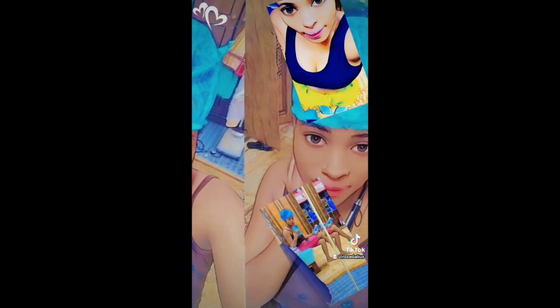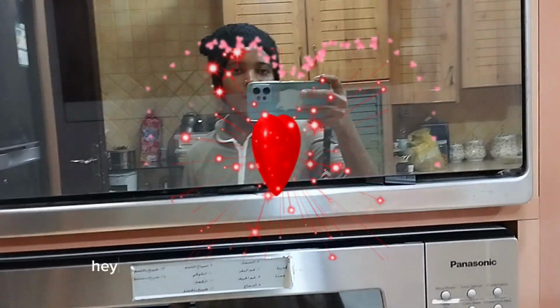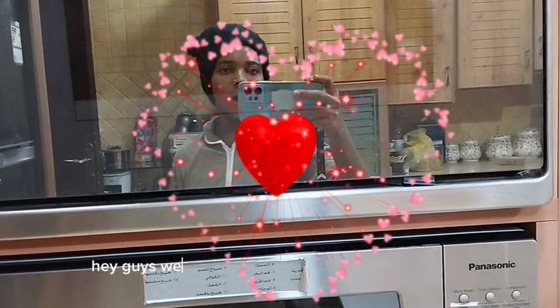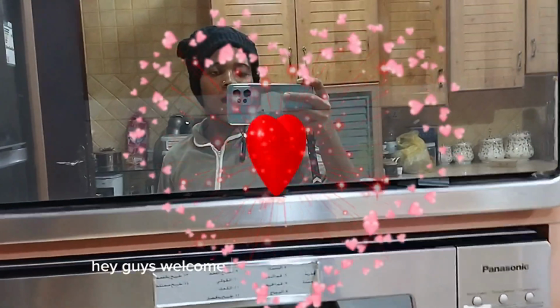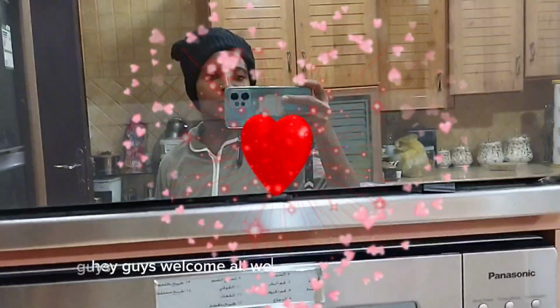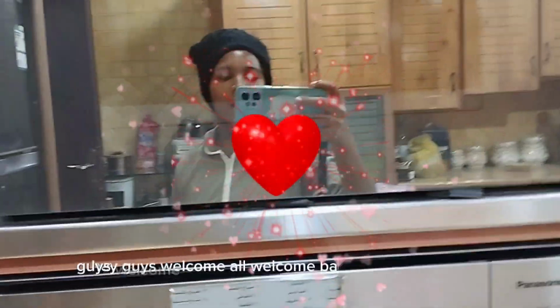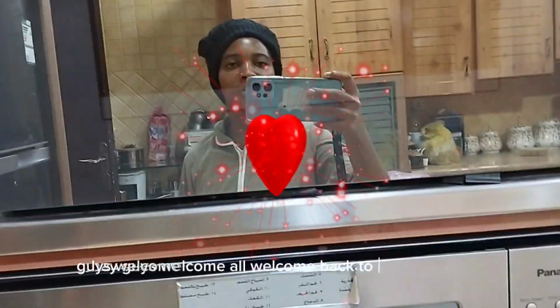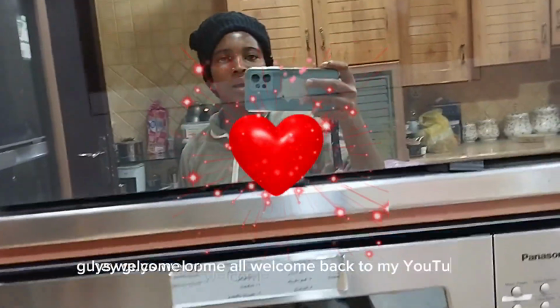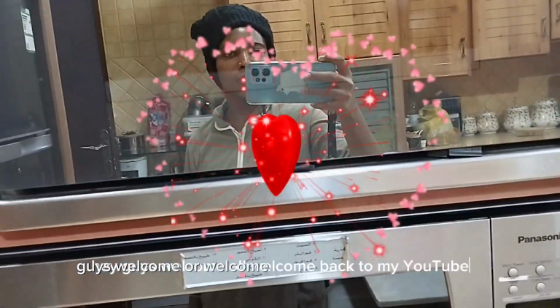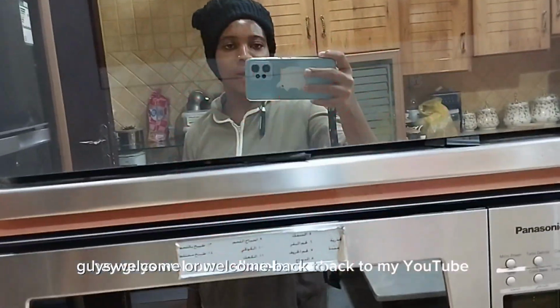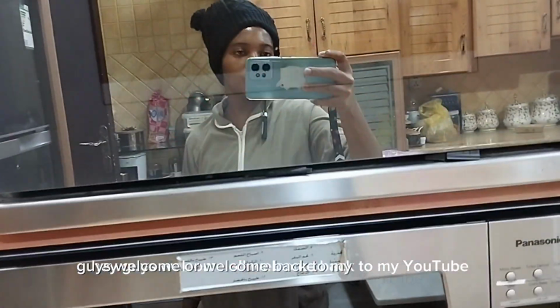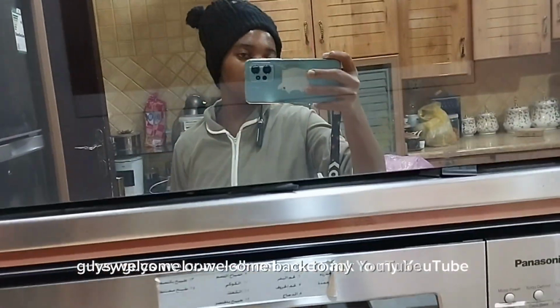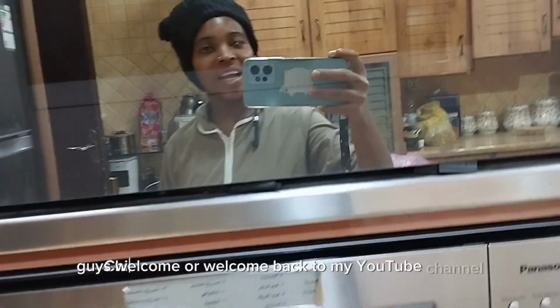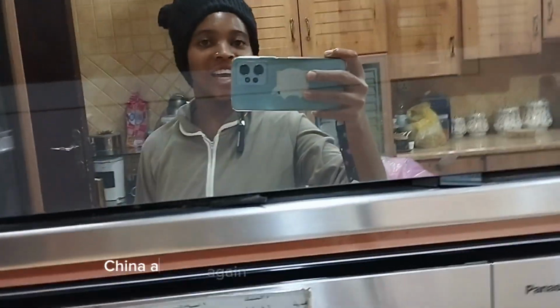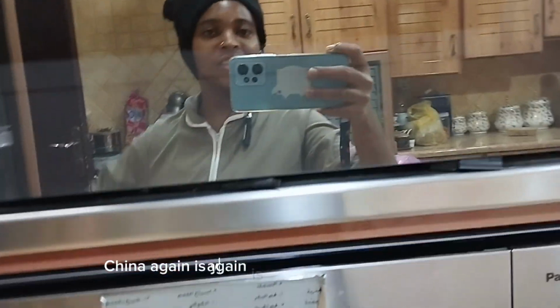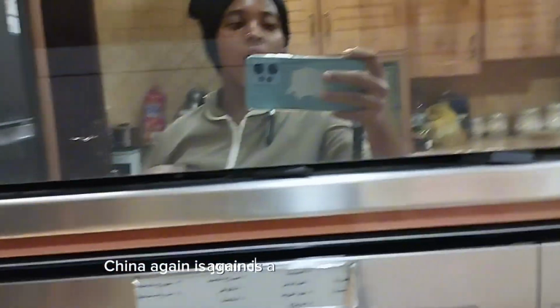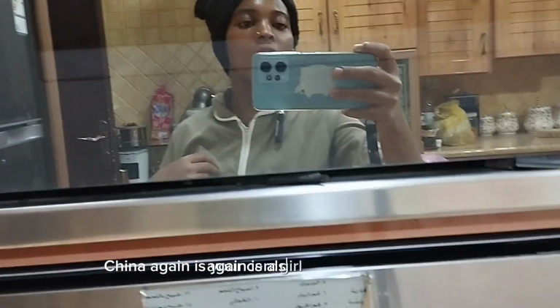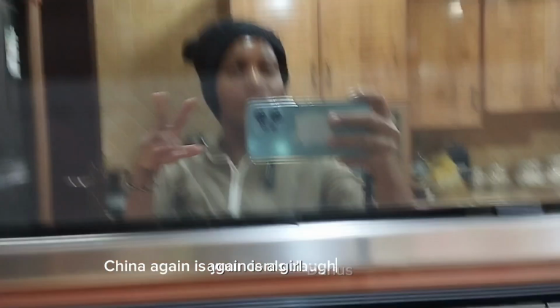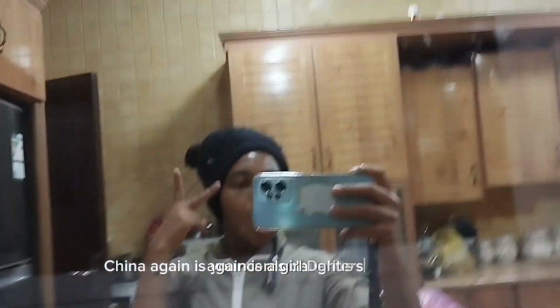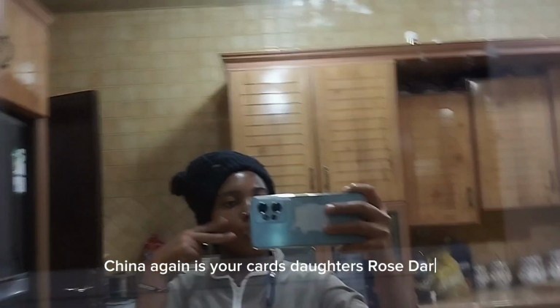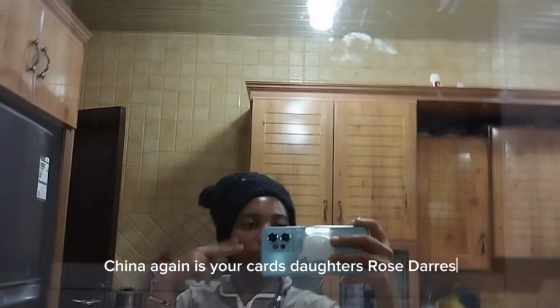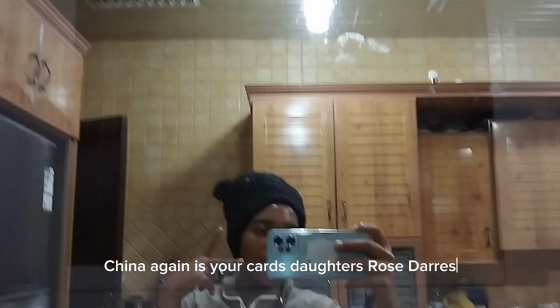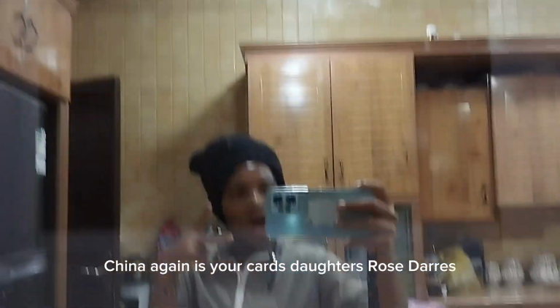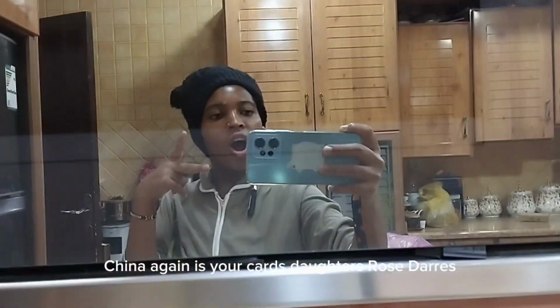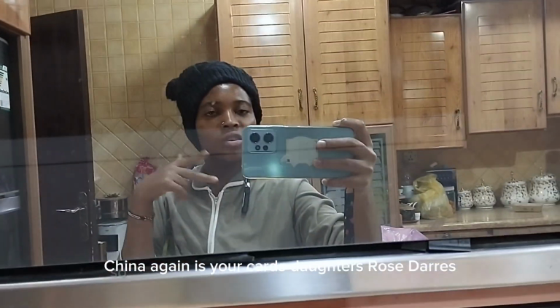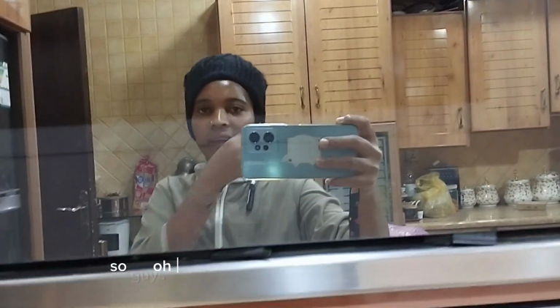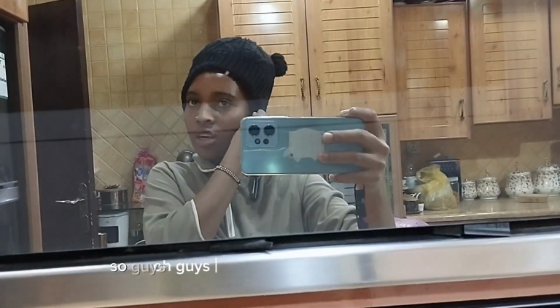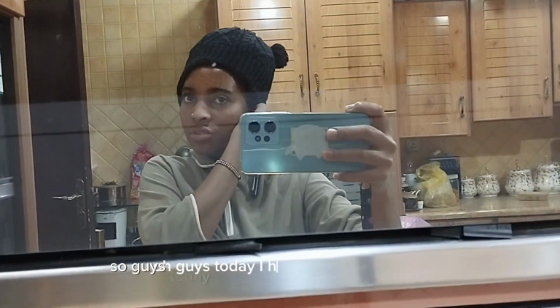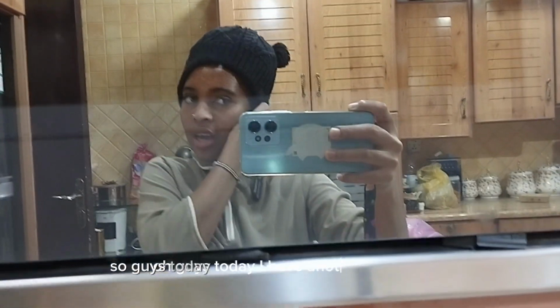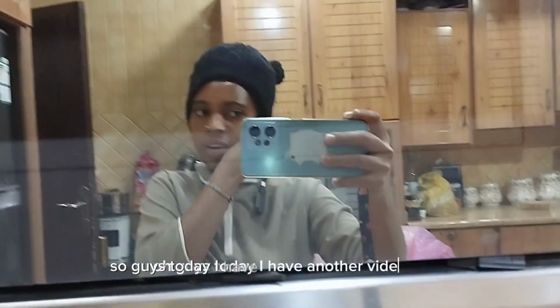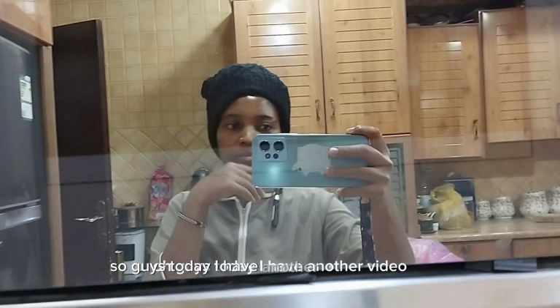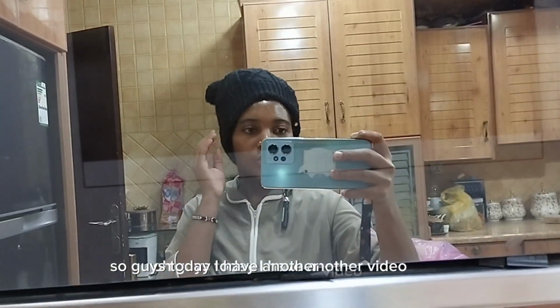Hi guys, welcome or welcome back to my YouTube channel. Again, it's a girl Darius, Rose Darius. So guys, today I have another video.